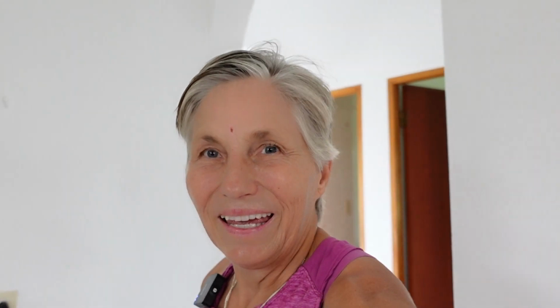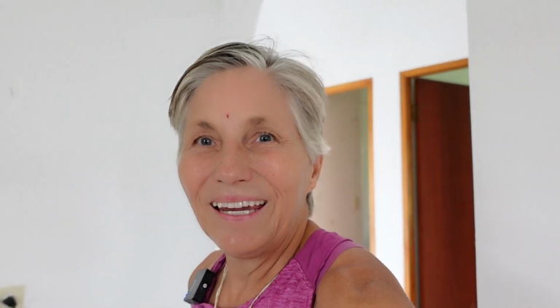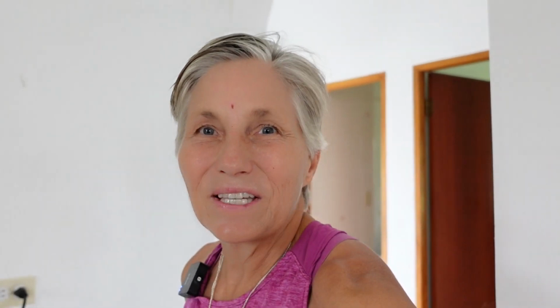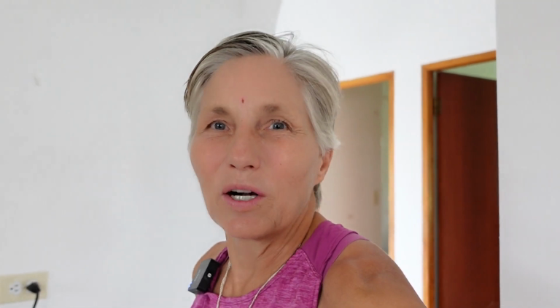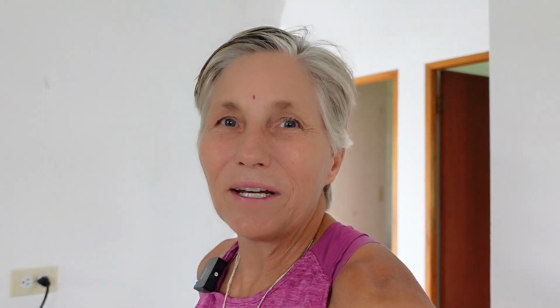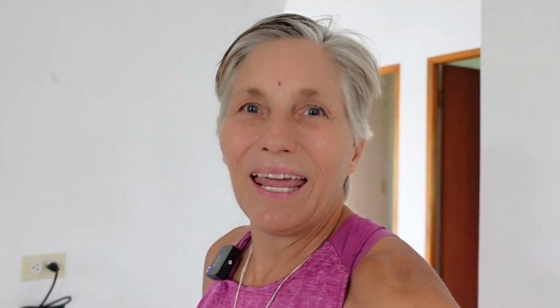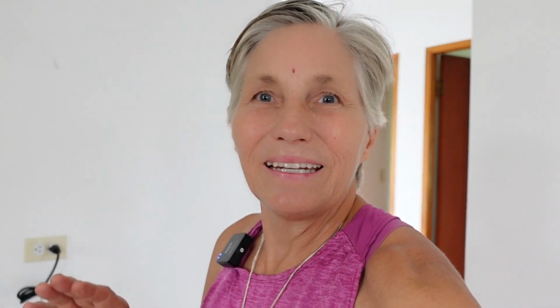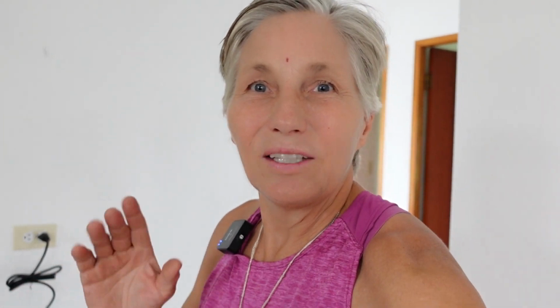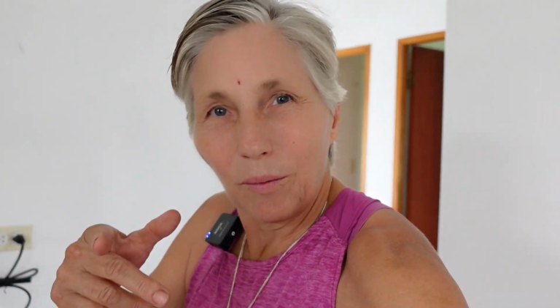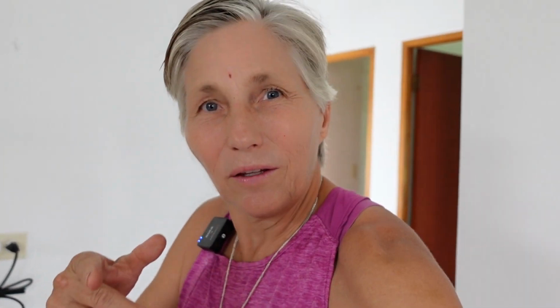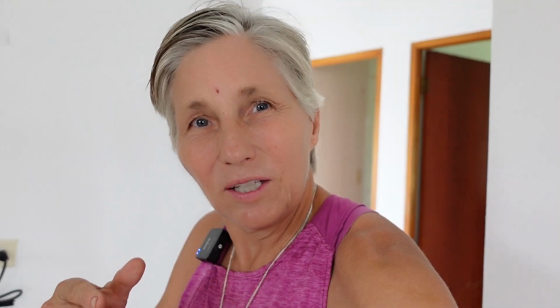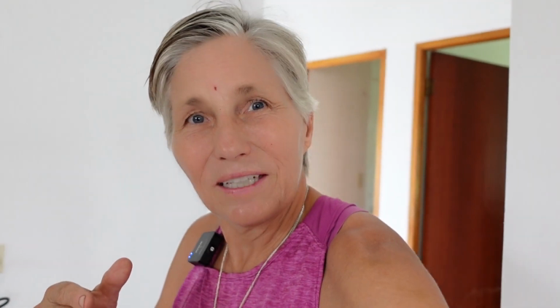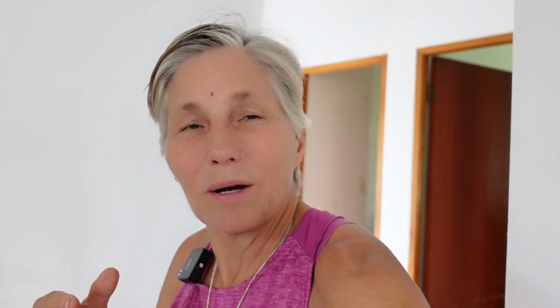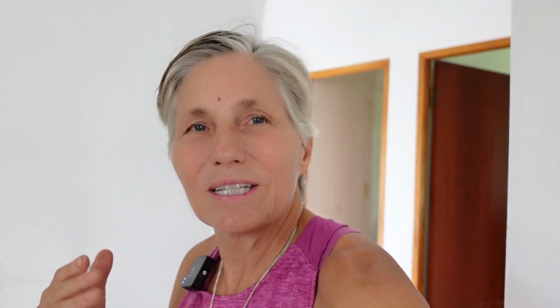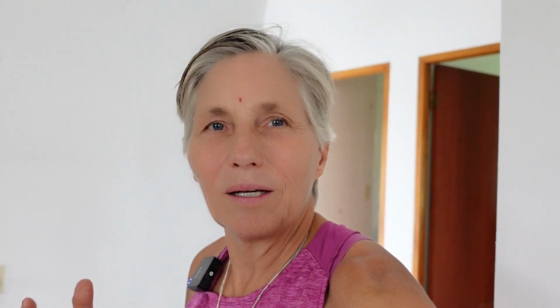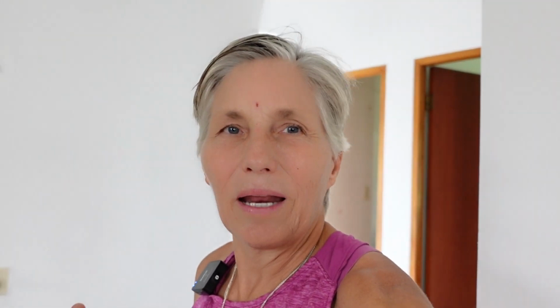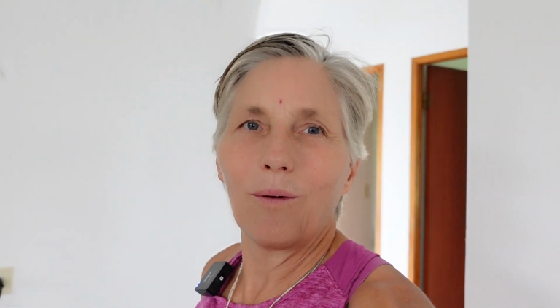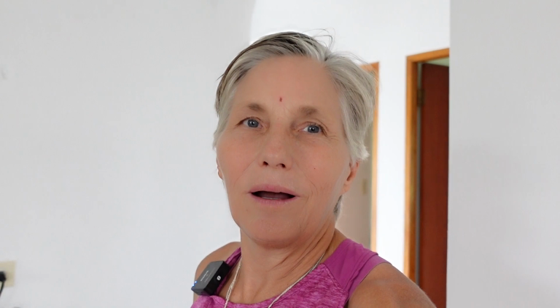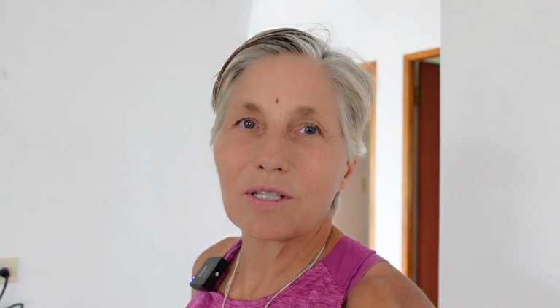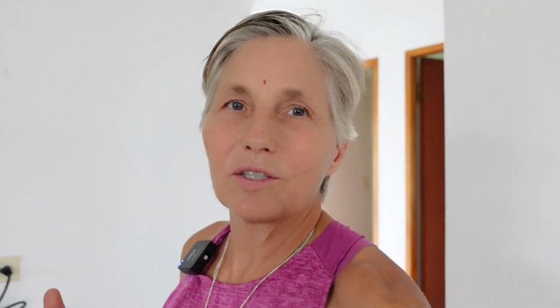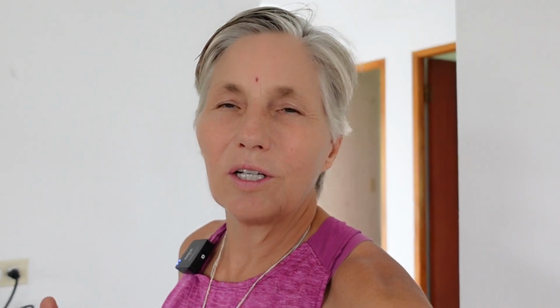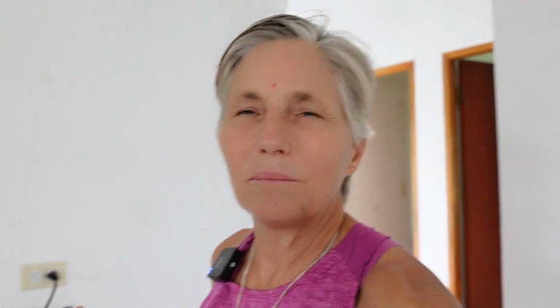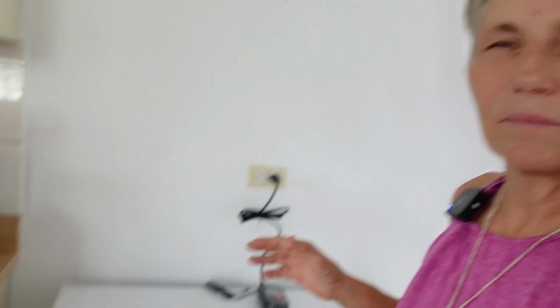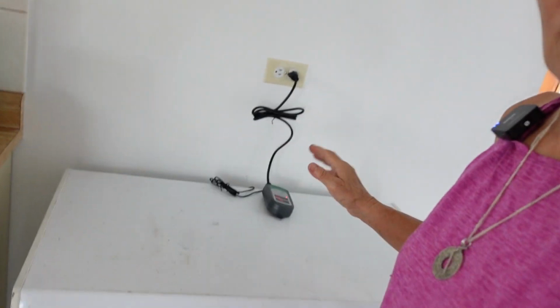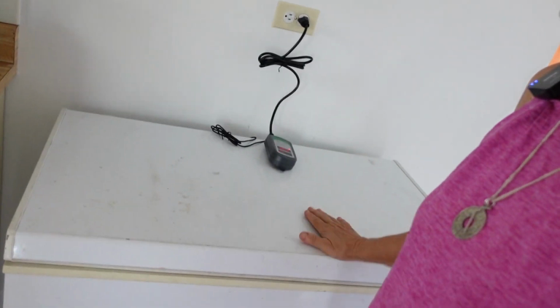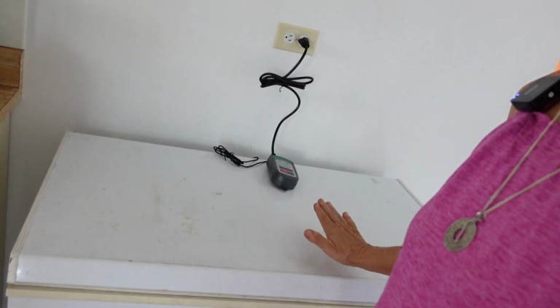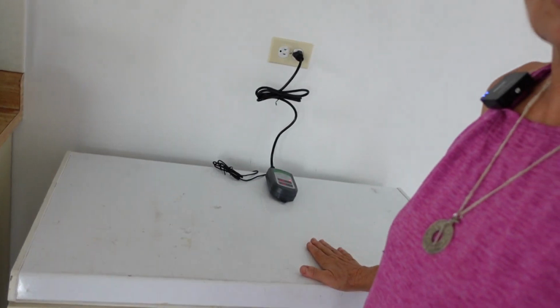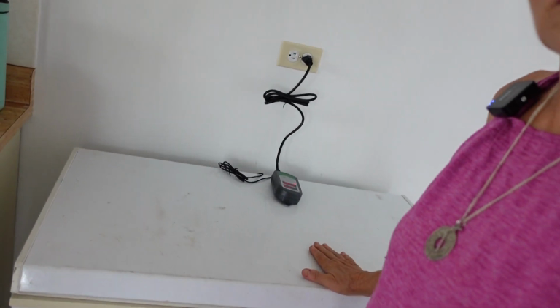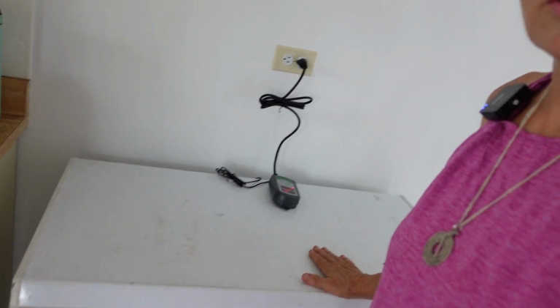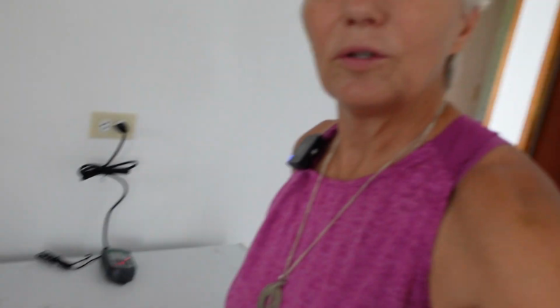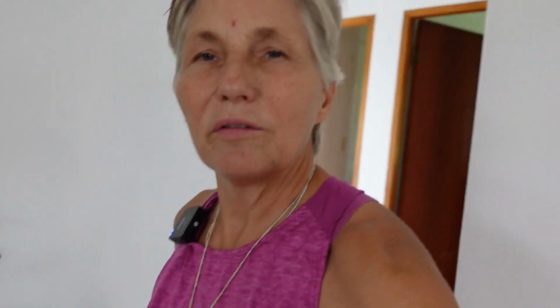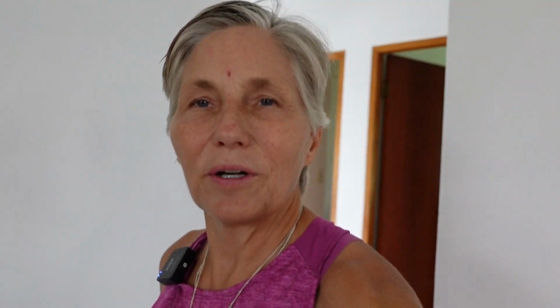Hey, this is Marjorie. You remember the other video I did where I was talking about how I was going to turn a chest freezer into a refrigerator?